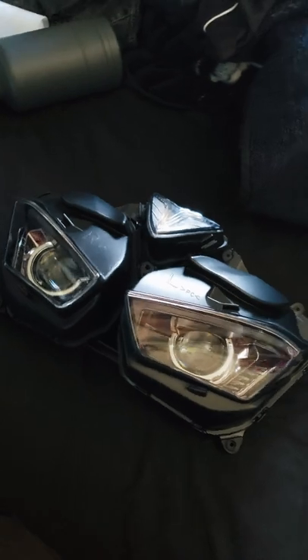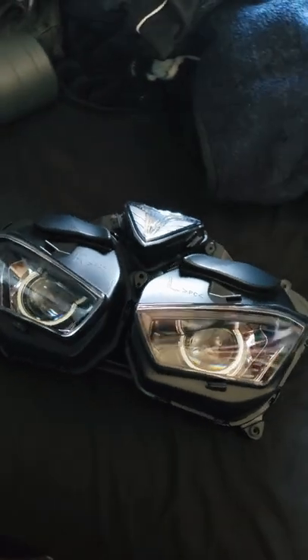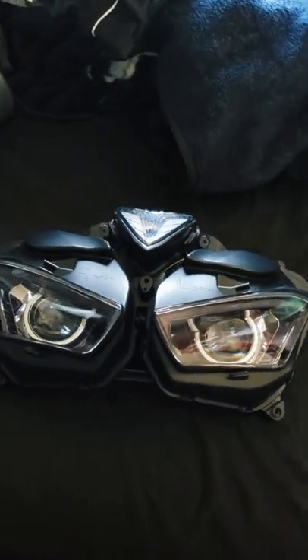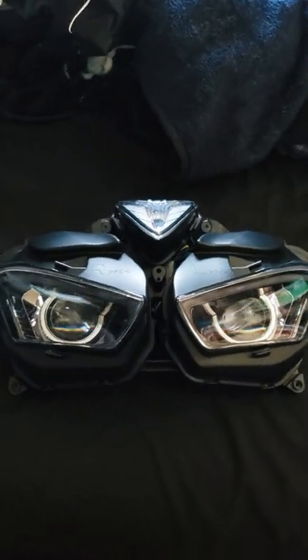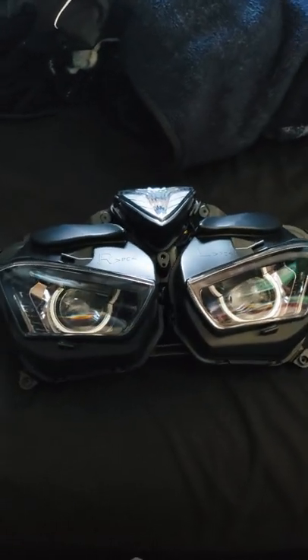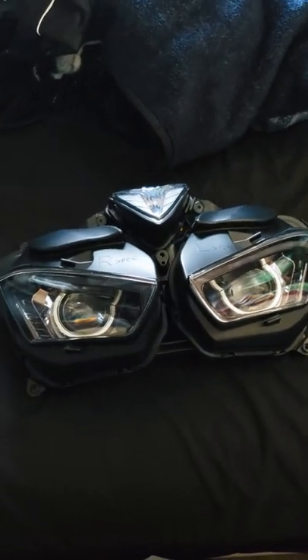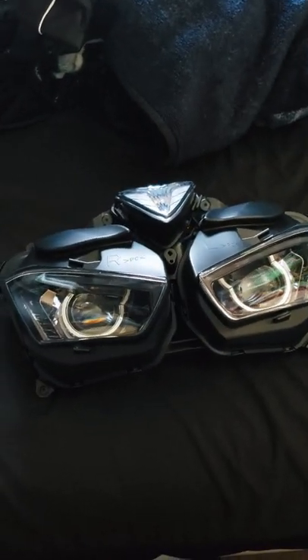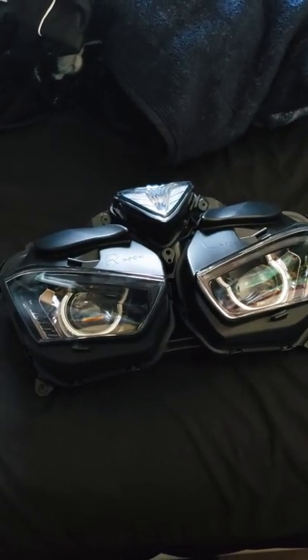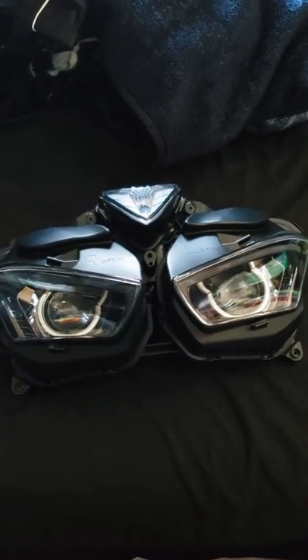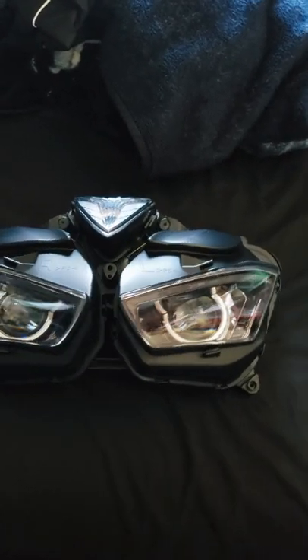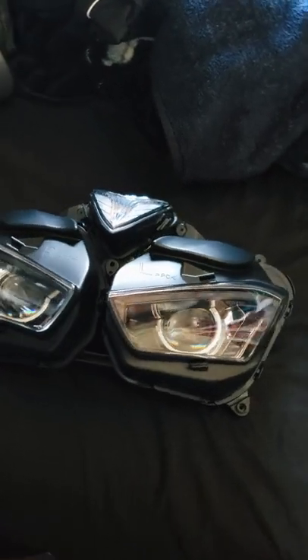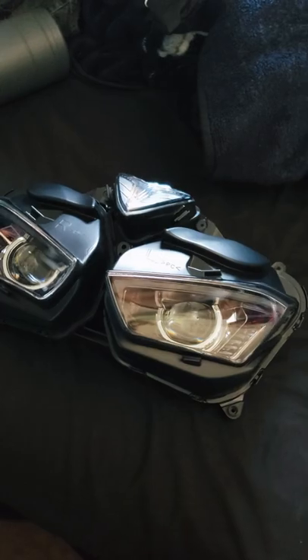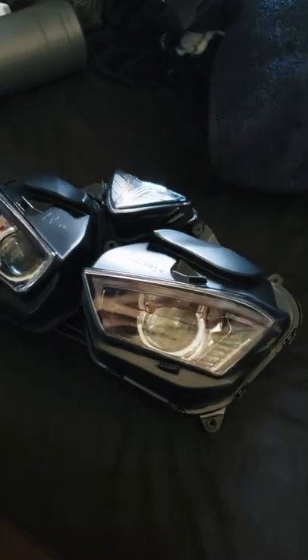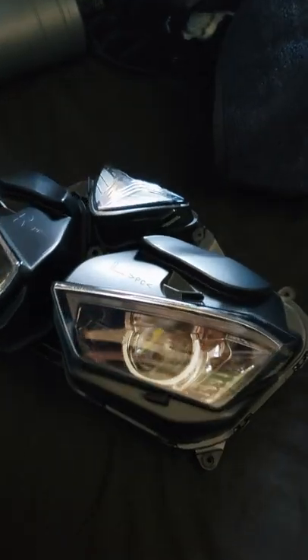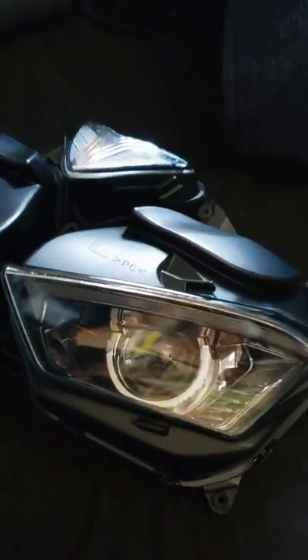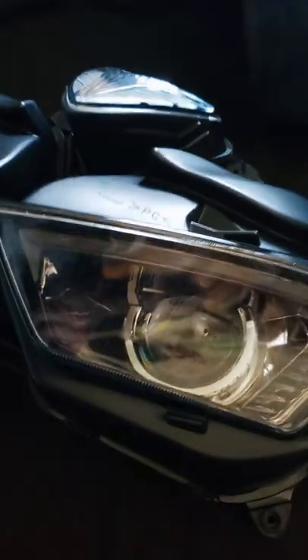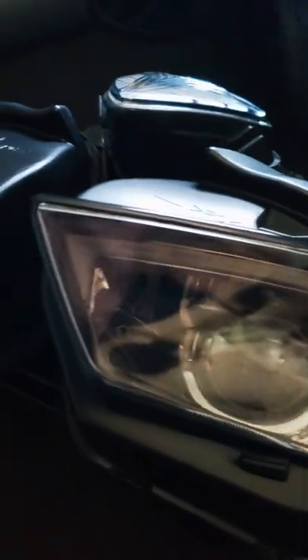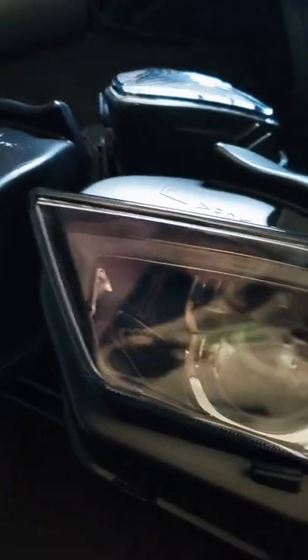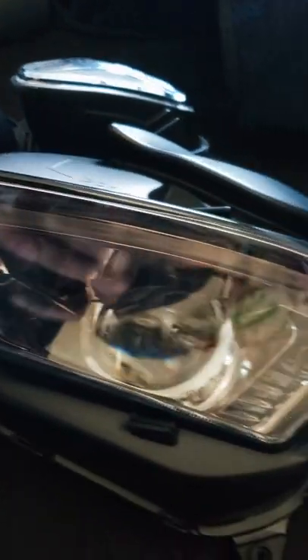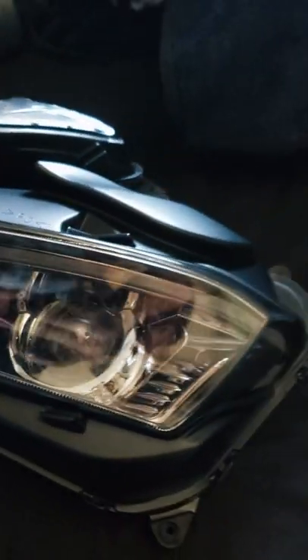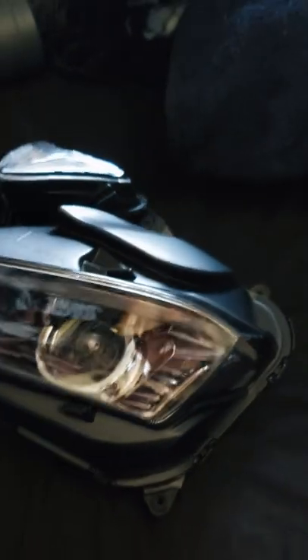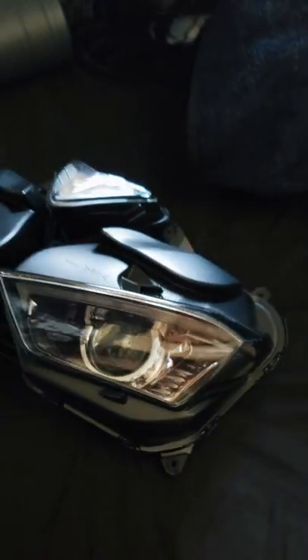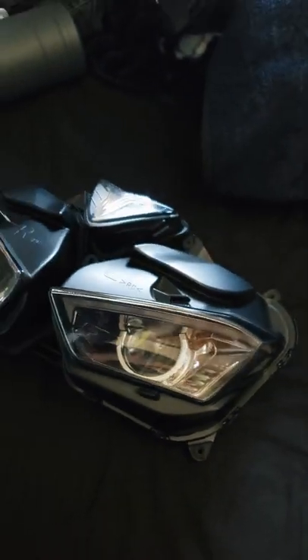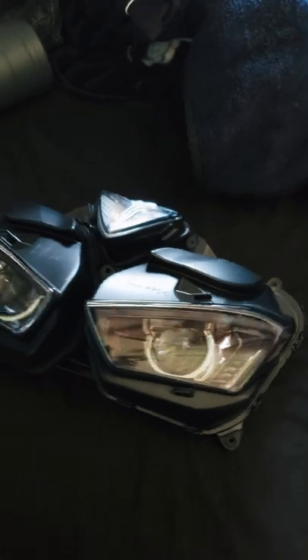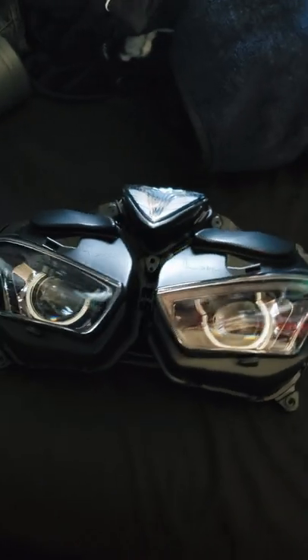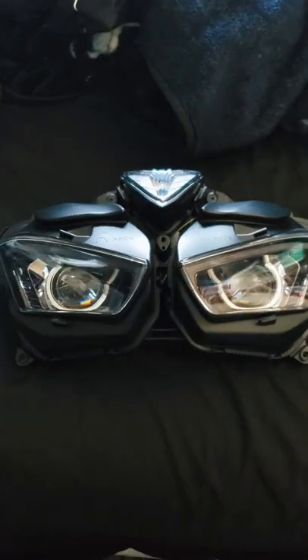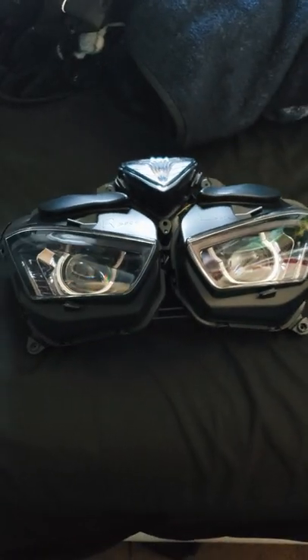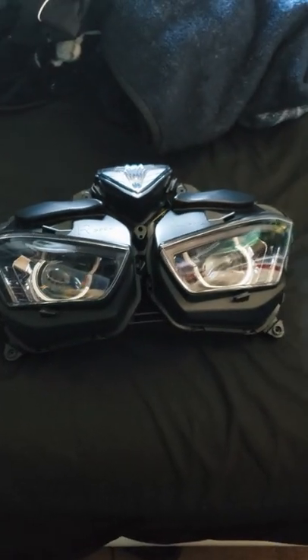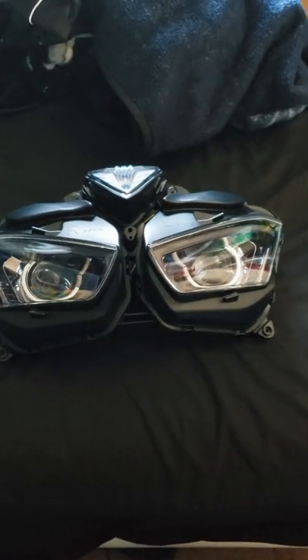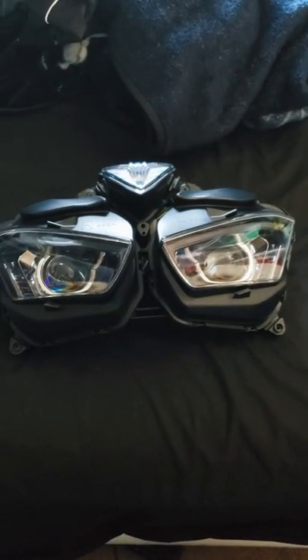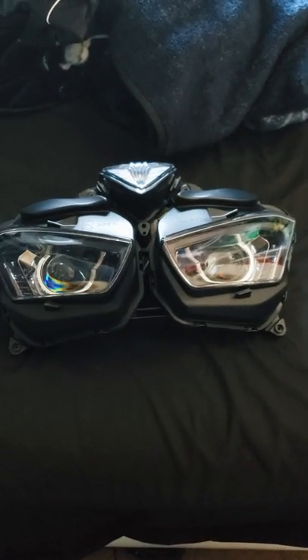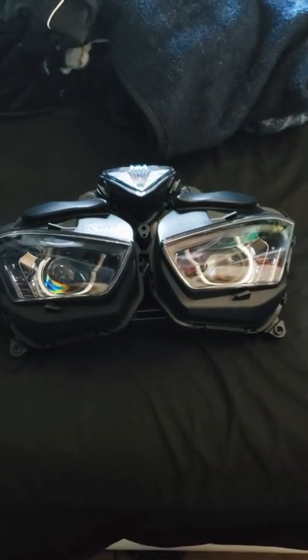I'm working on my motorcycle, the R3, so stay tuned for that video. I'm going to be showing in detail this headlight. Alright guys, see you in that video — peace.